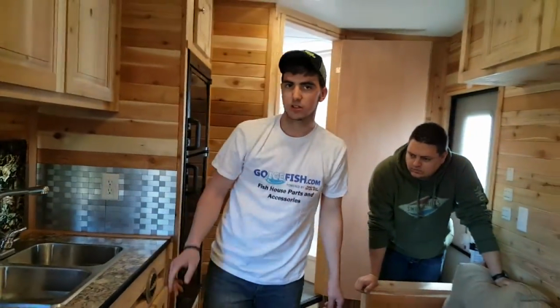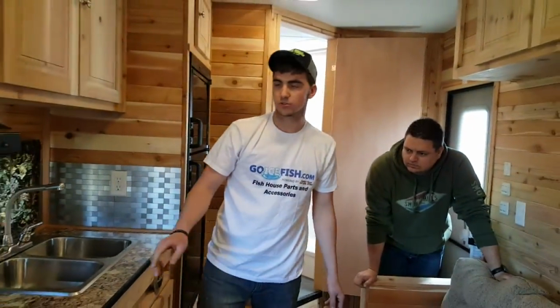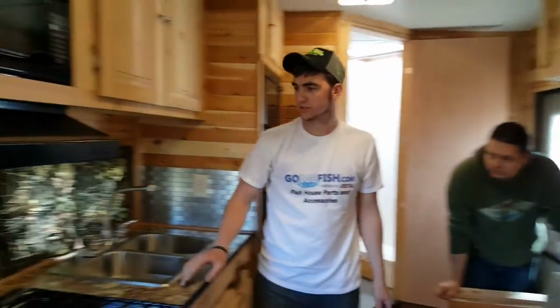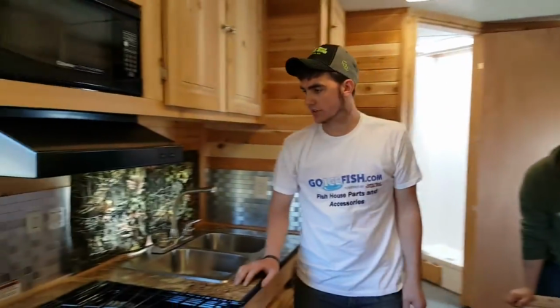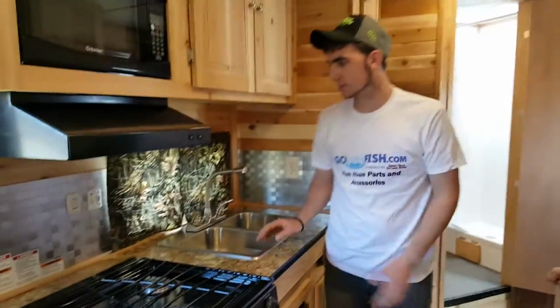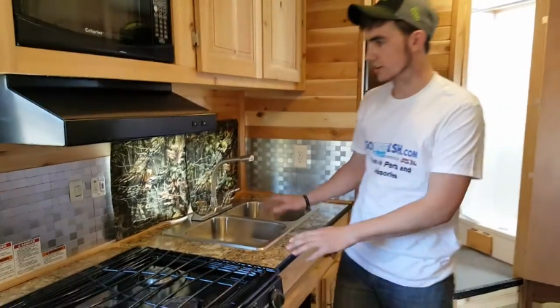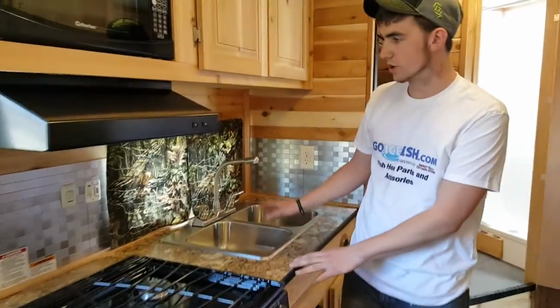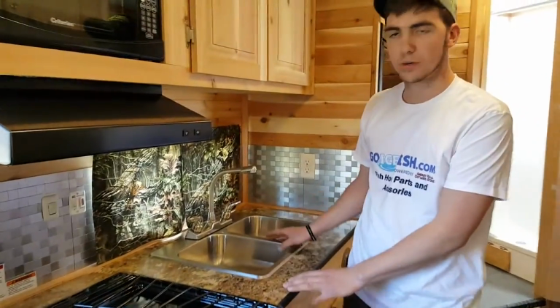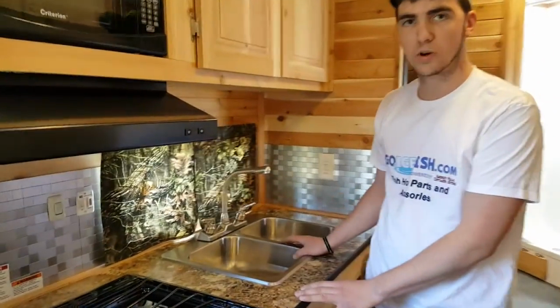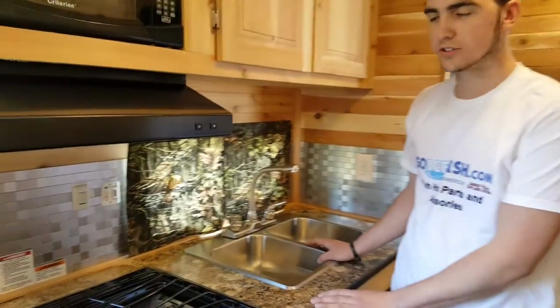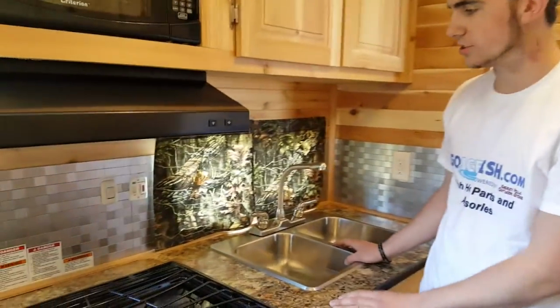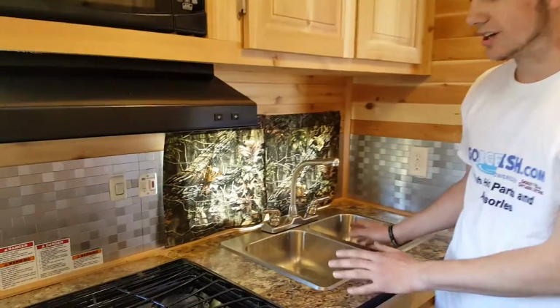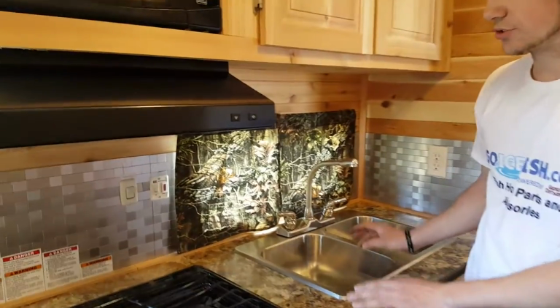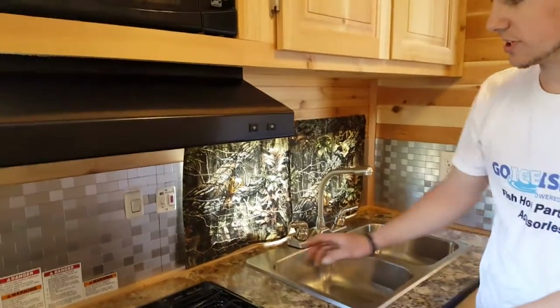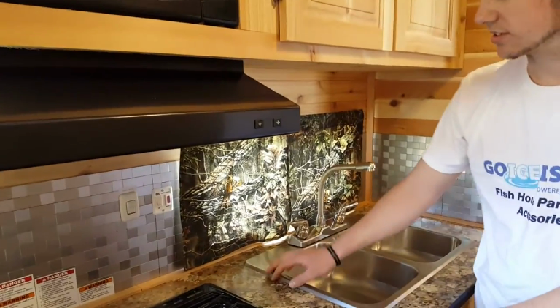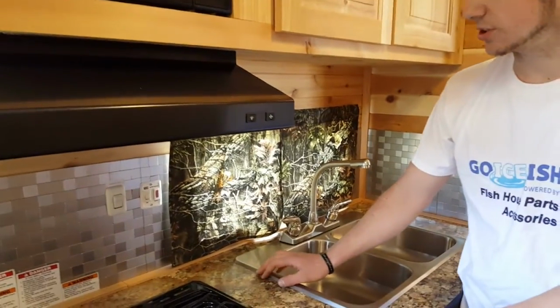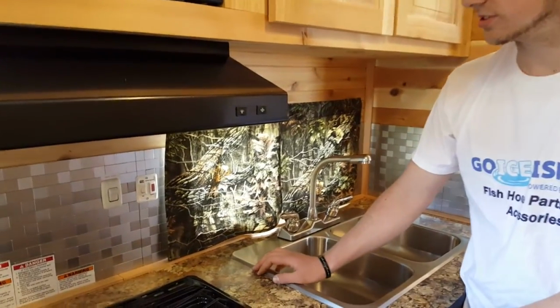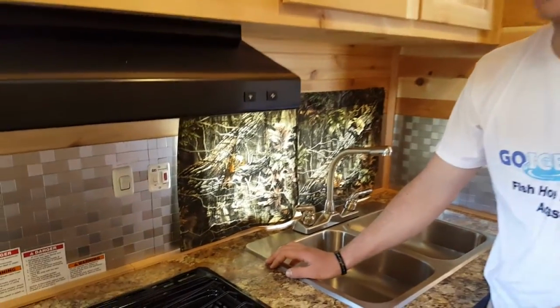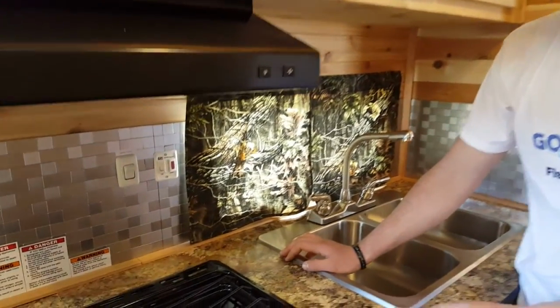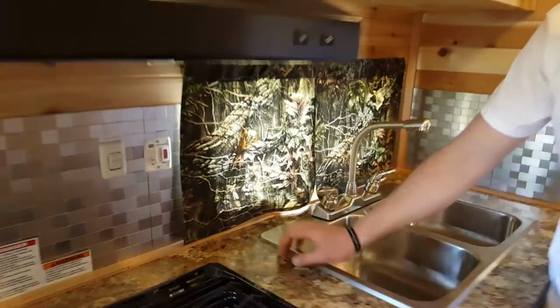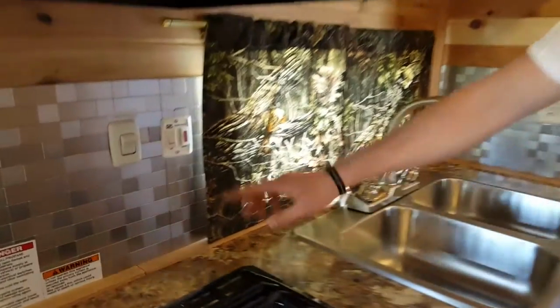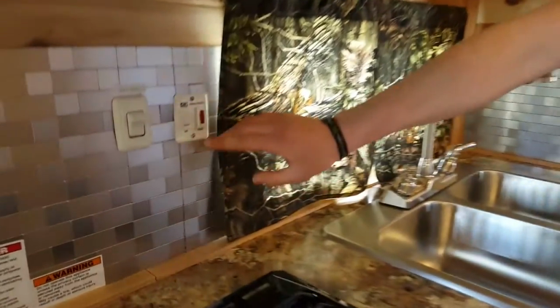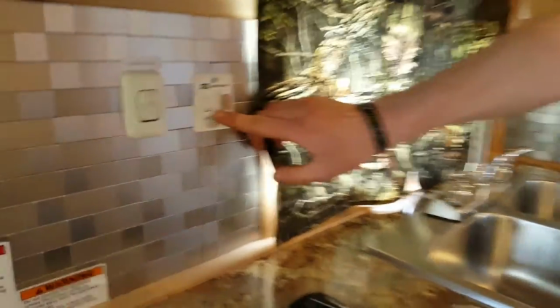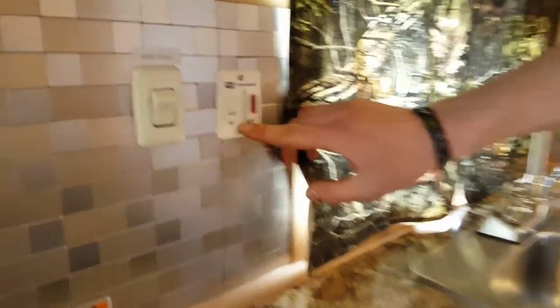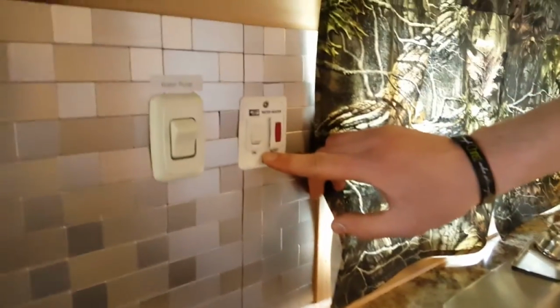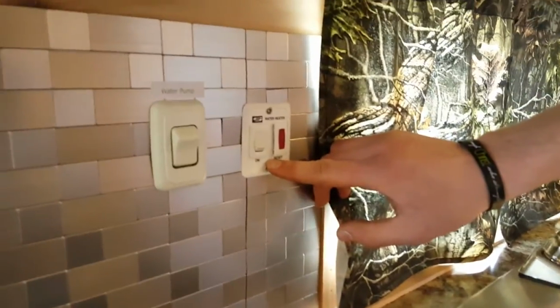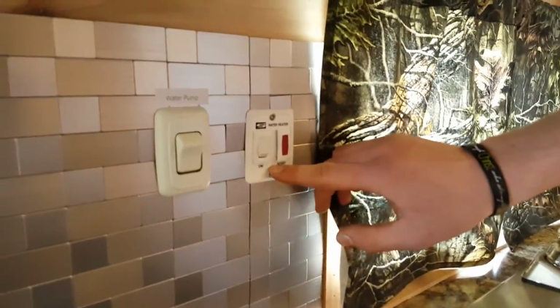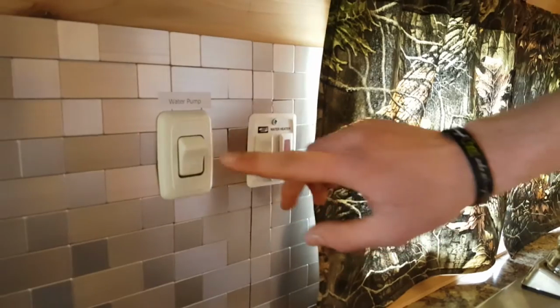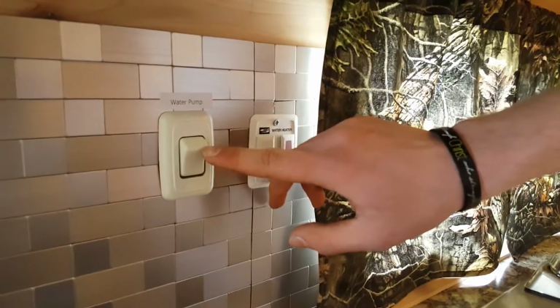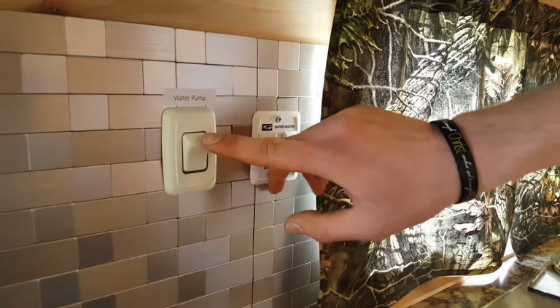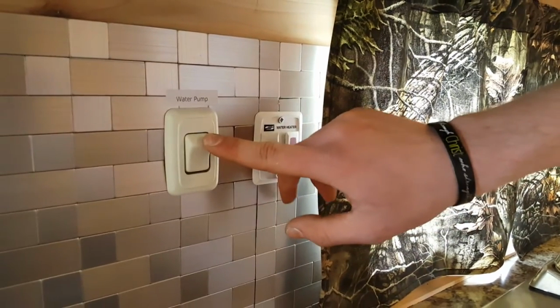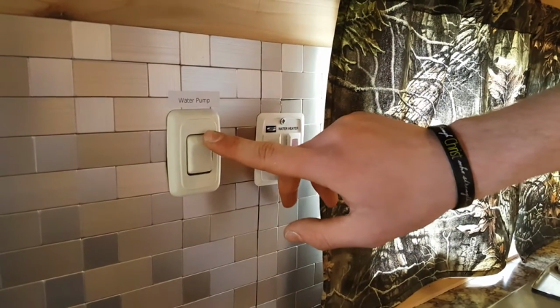The water pump and water heater switches are normally located by the sink somewhere — once again they'll differ with every unit. Here's the water heater switch and here's the water pump switch.